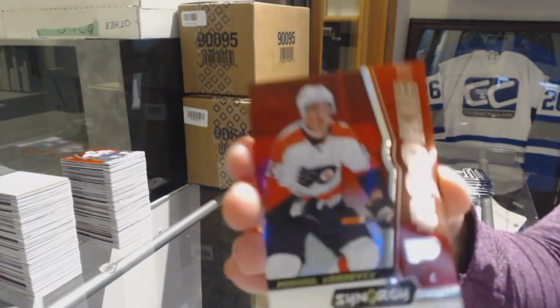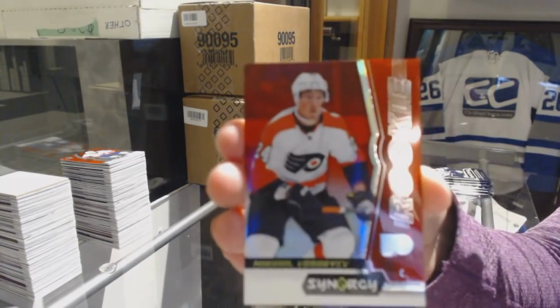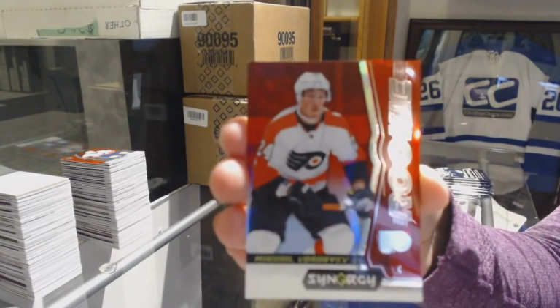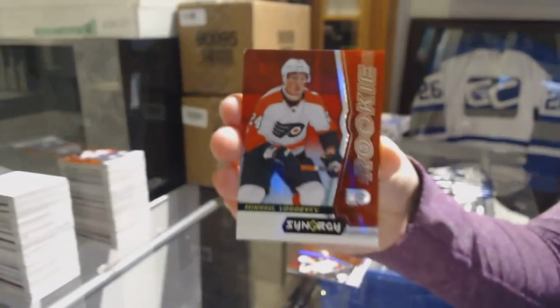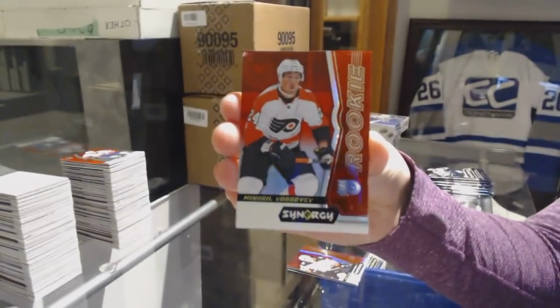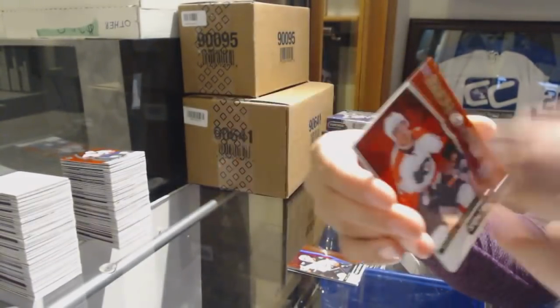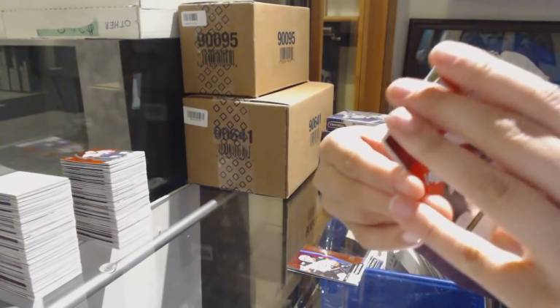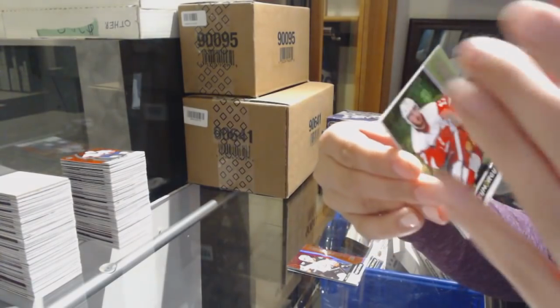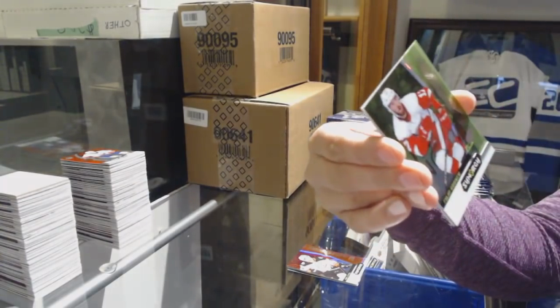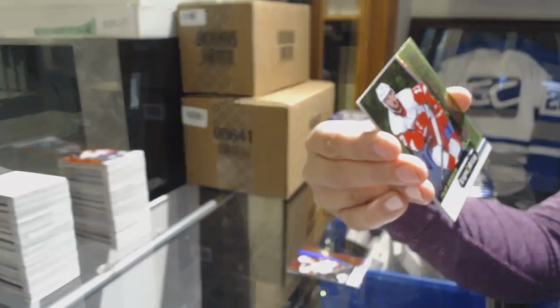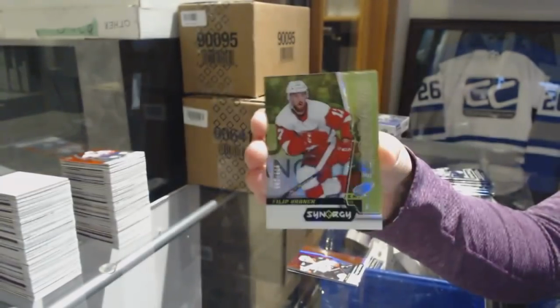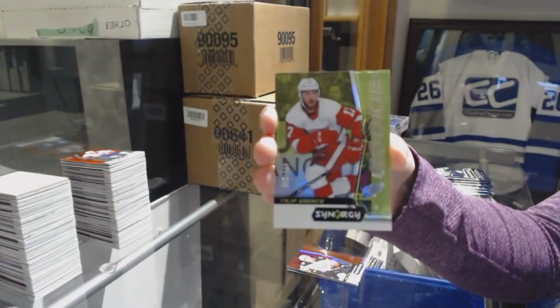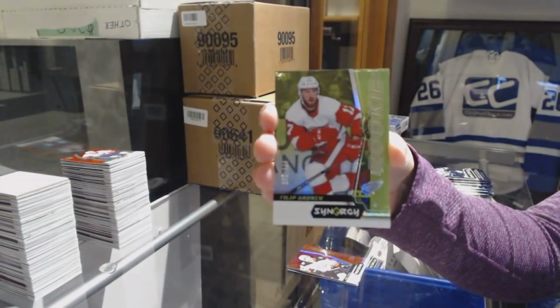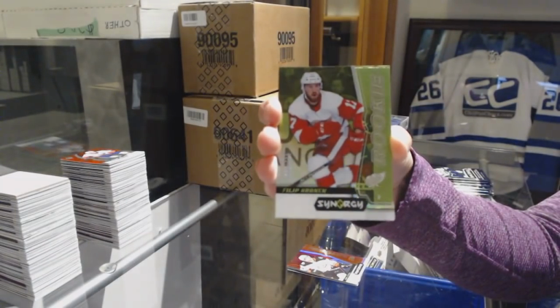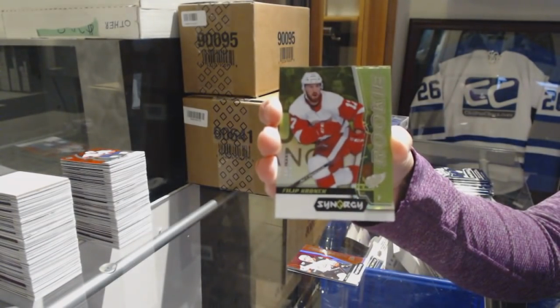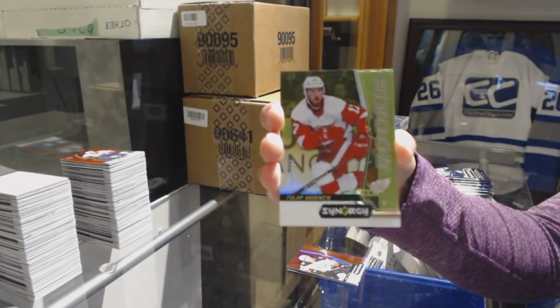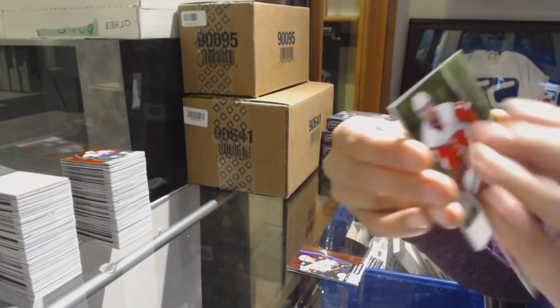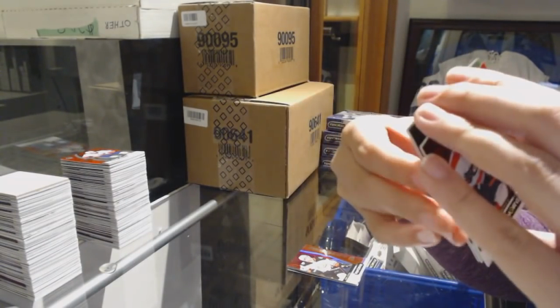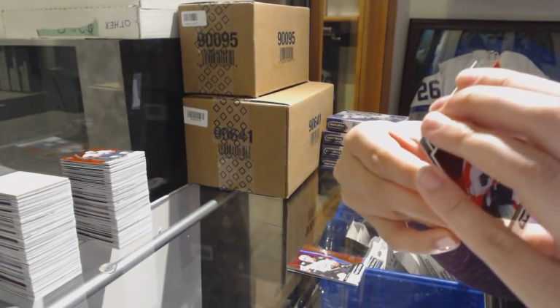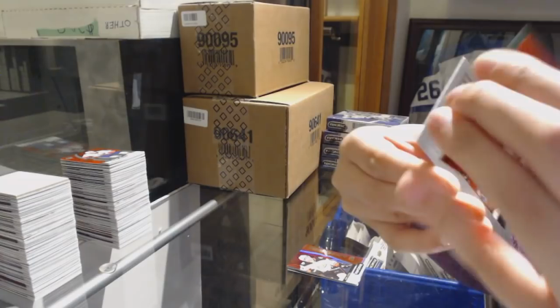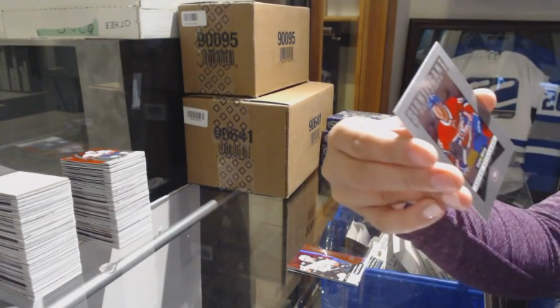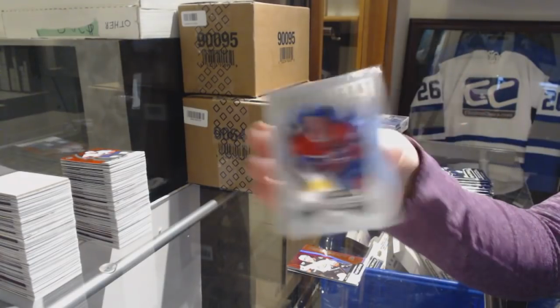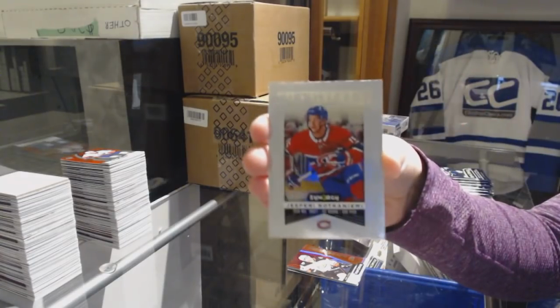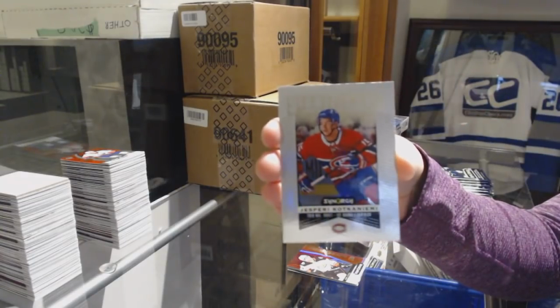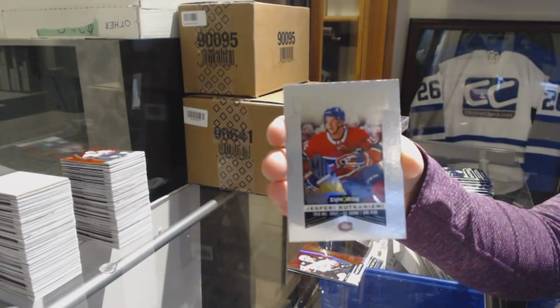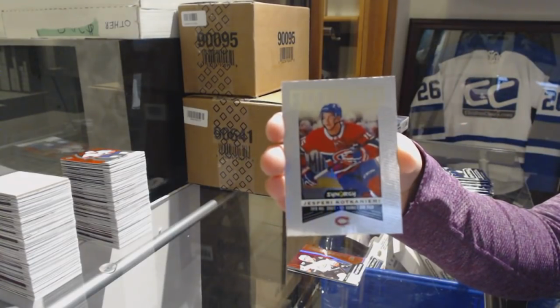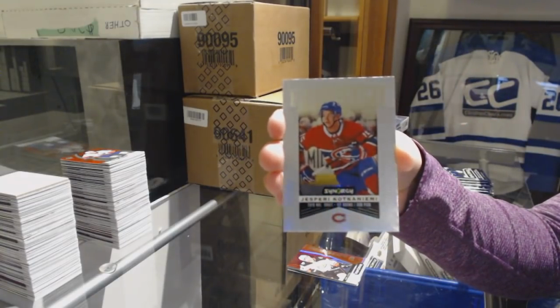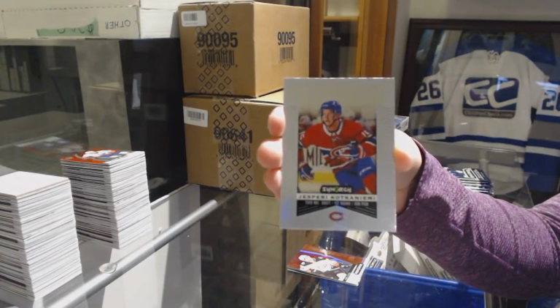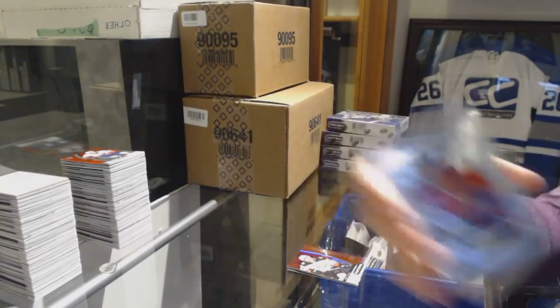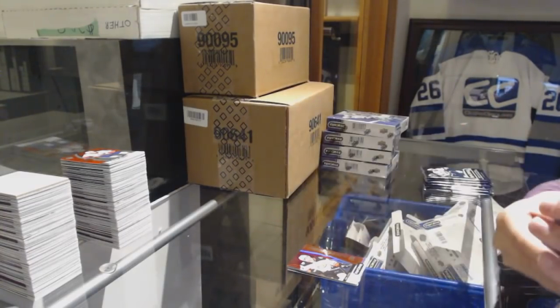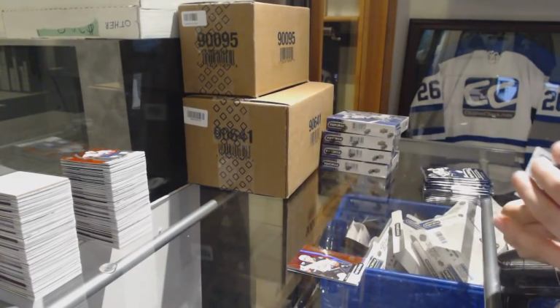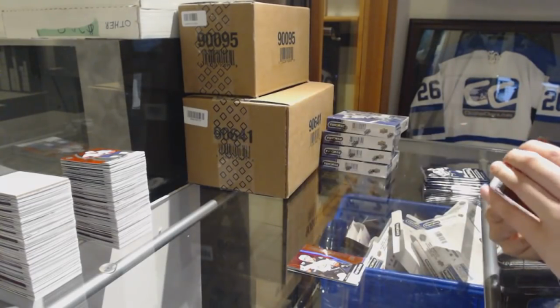Mikhail Vorobyev Red Rookie for the Flyers. Green number to 299 for the Red Wings, Philip Hronek. And Jesperi Kotkaniemi Significant Selections for the Montreal Canadiens.